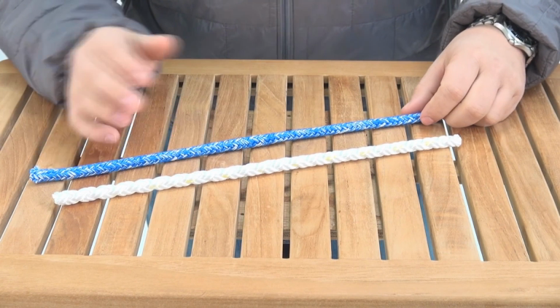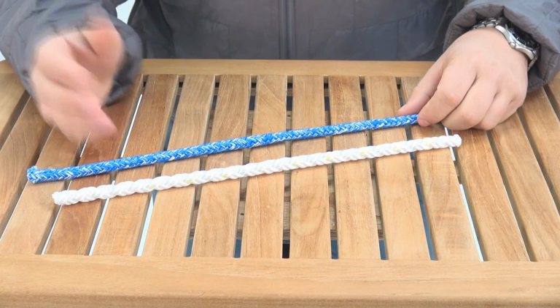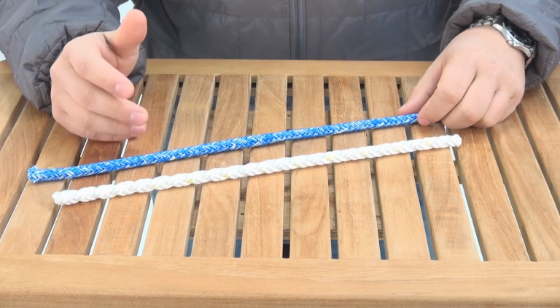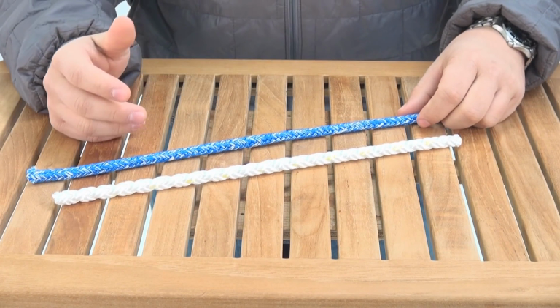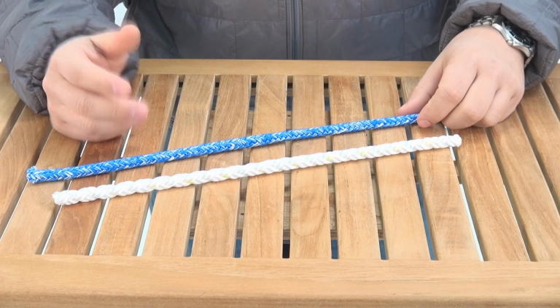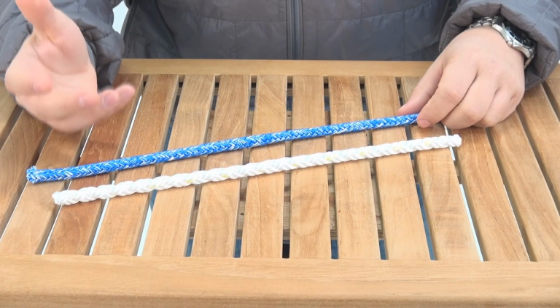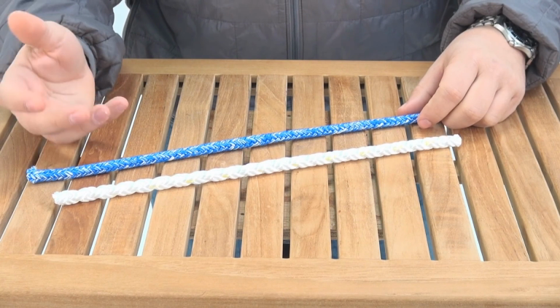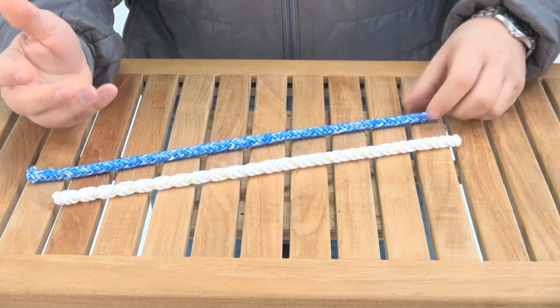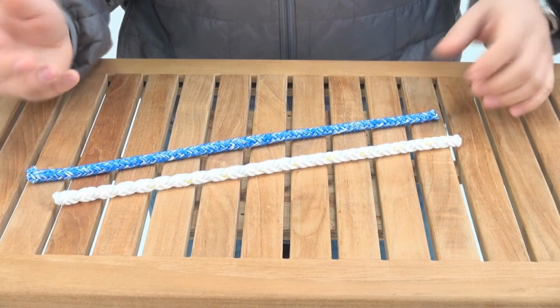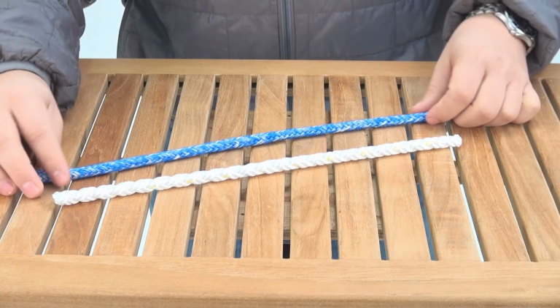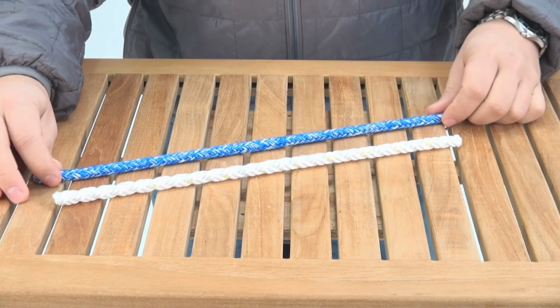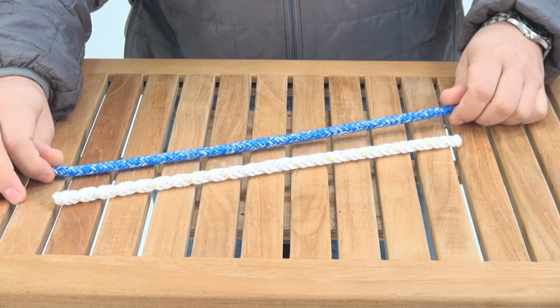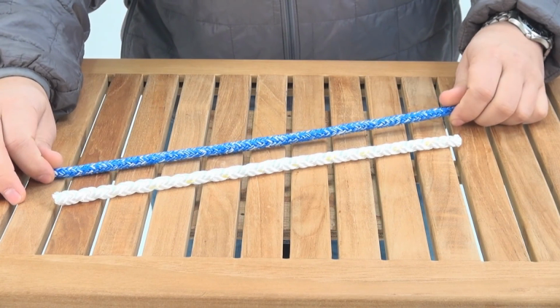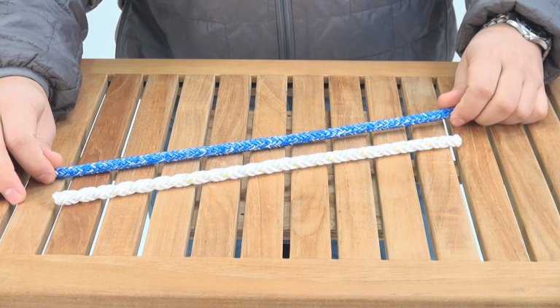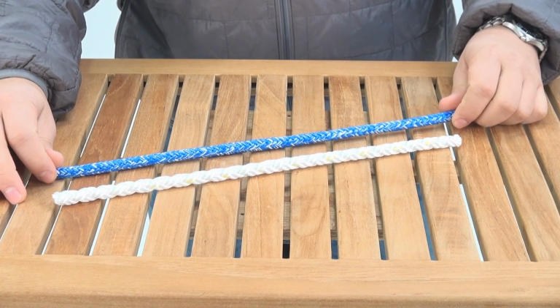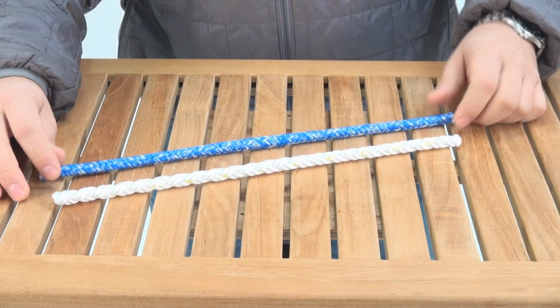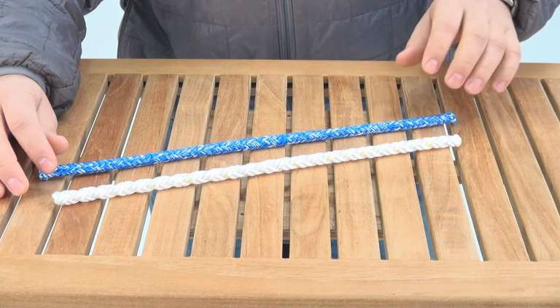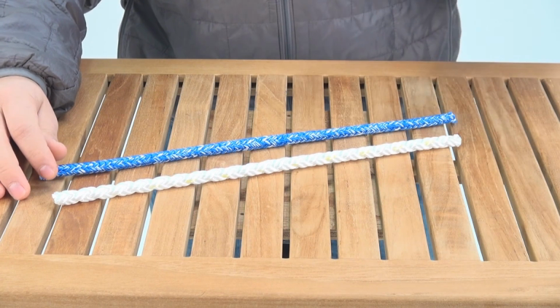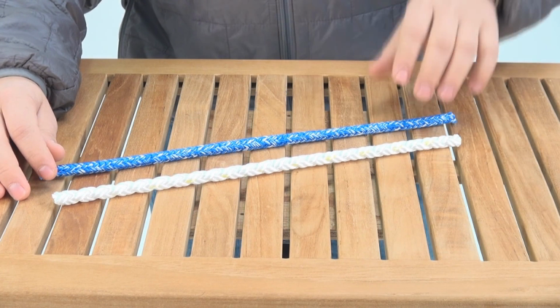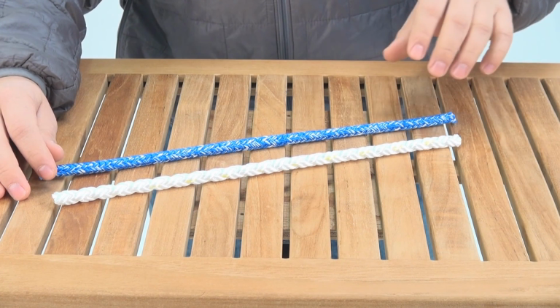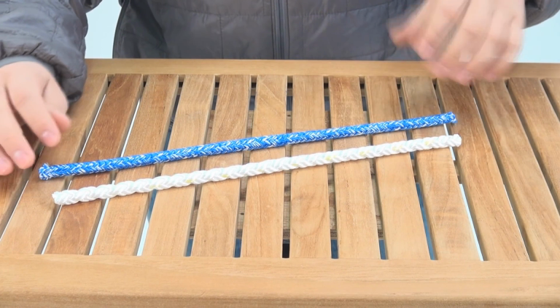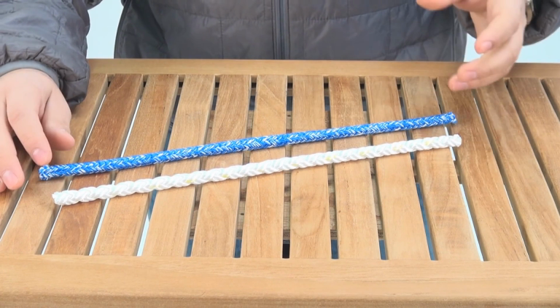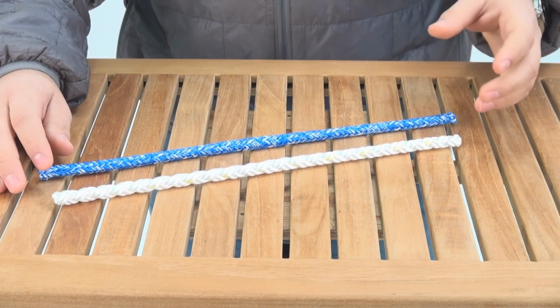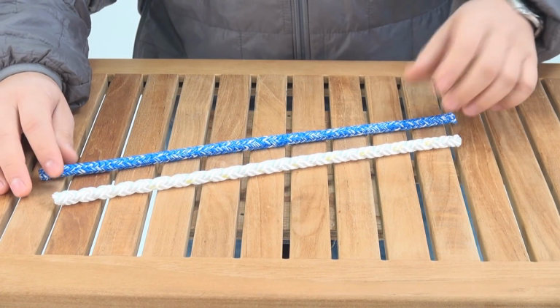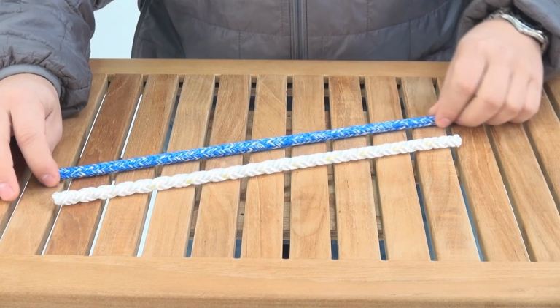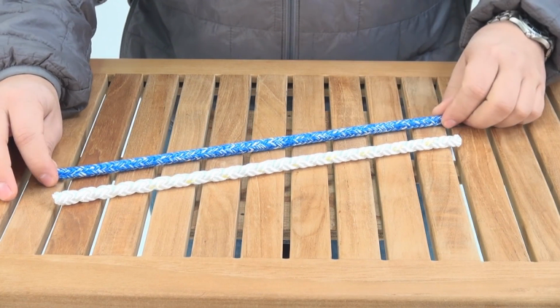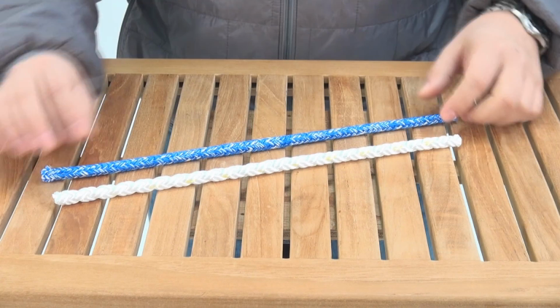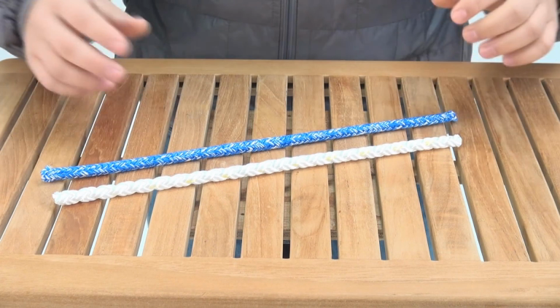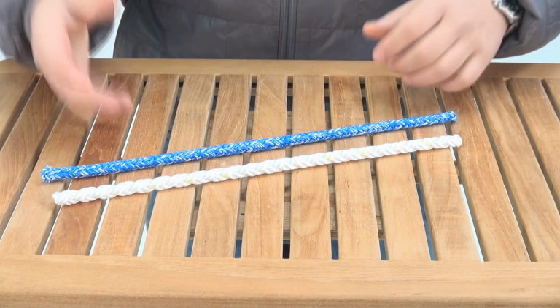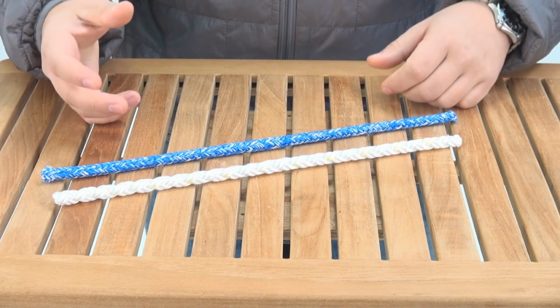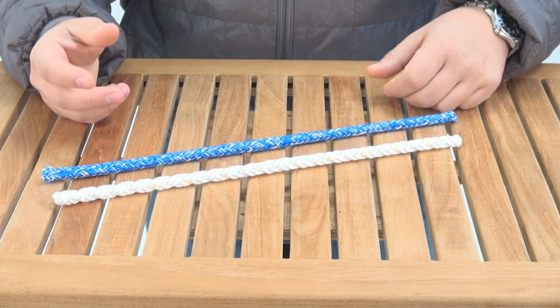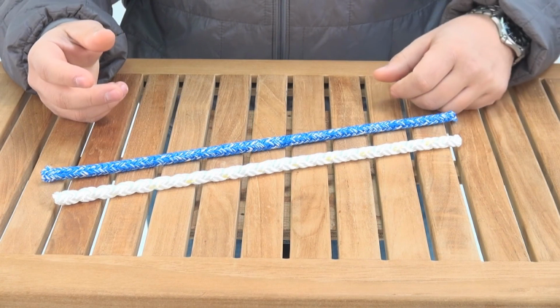Dyneema is going to give it the strength while nylon gives it a really nice handling feel. Now with nylon you're not going to want to put it around a winch, but it does have a lot more resistance to abrasion and UV than polypropylene does, while maintaining the same kind of water absorption characteristics.